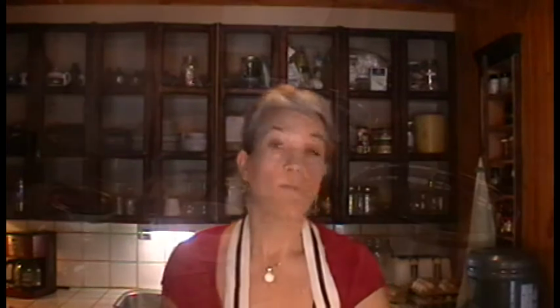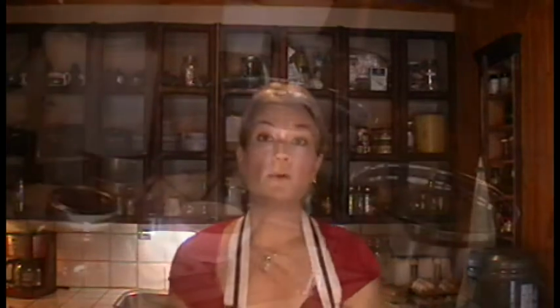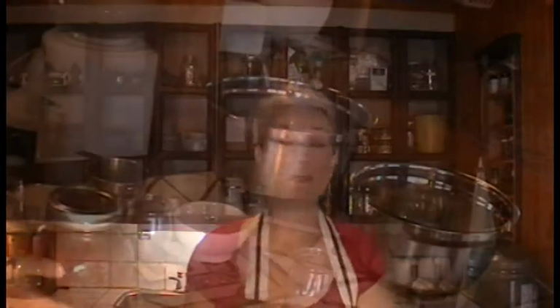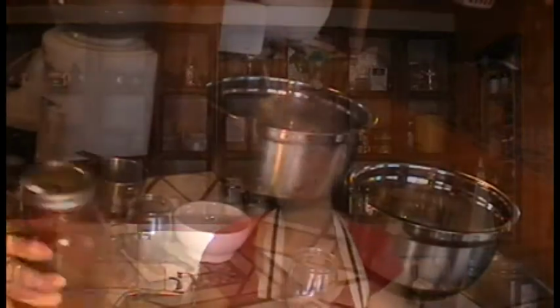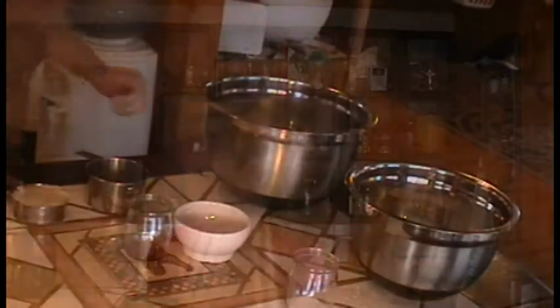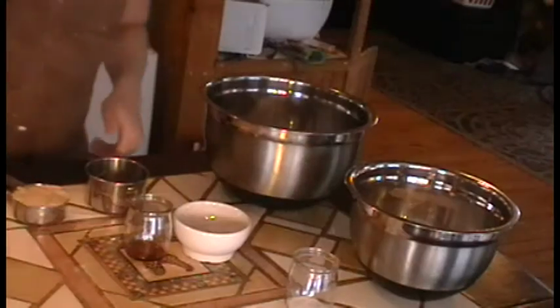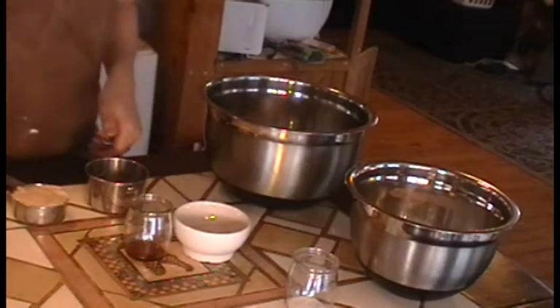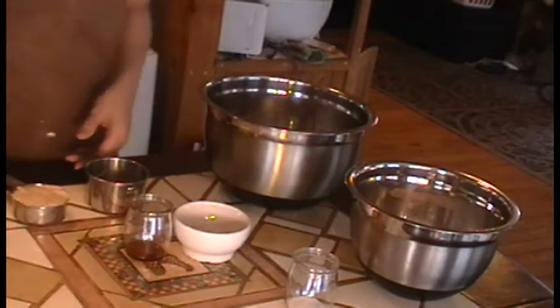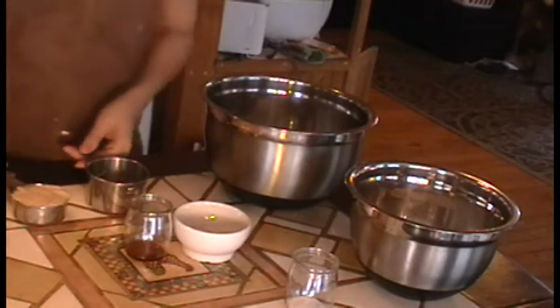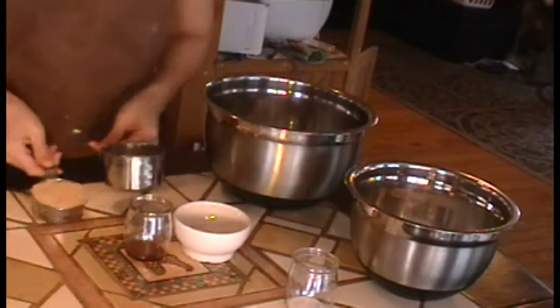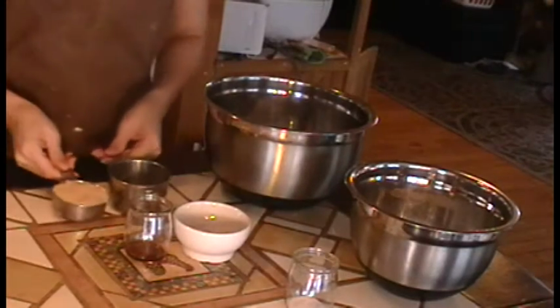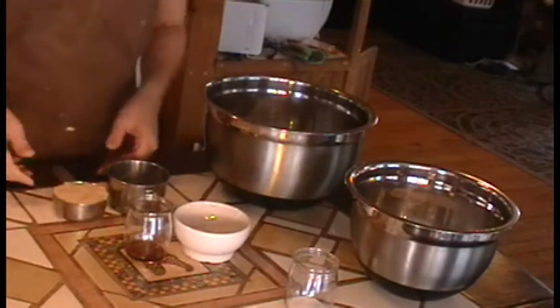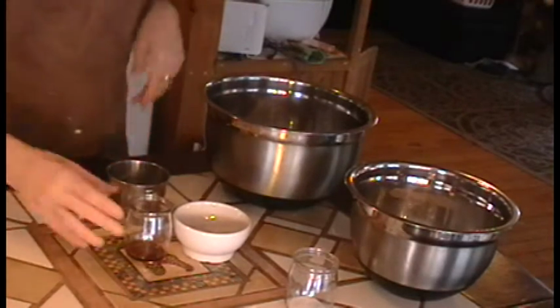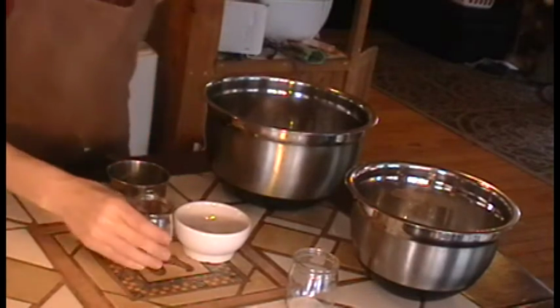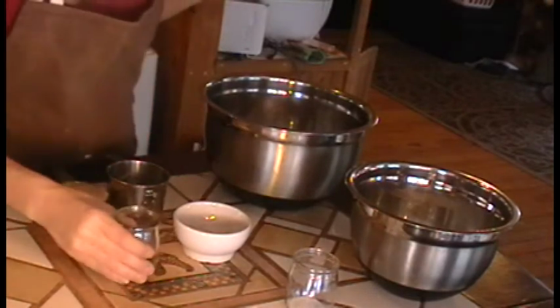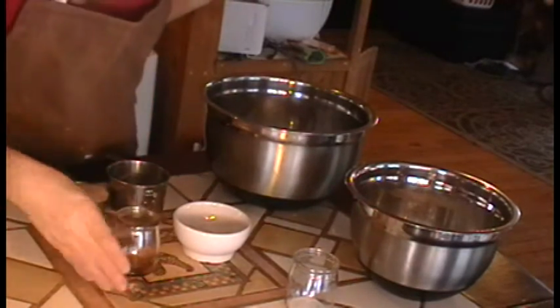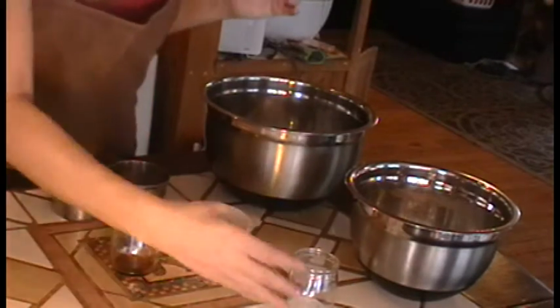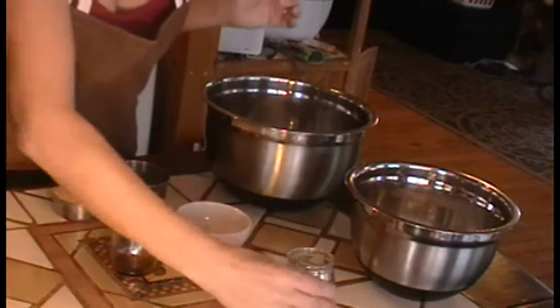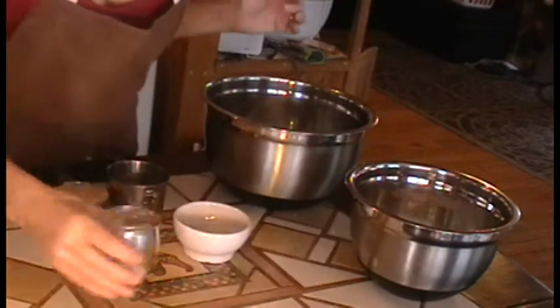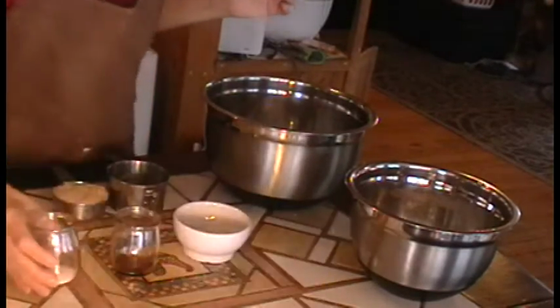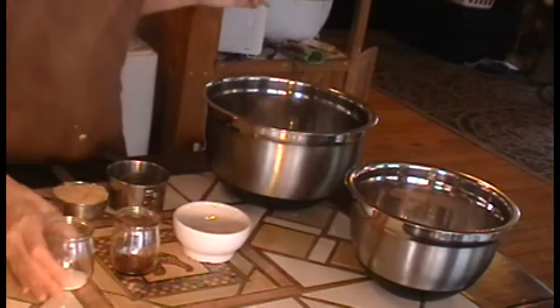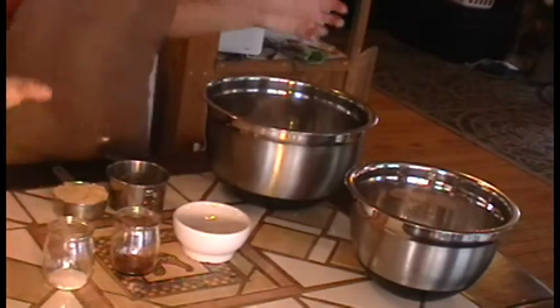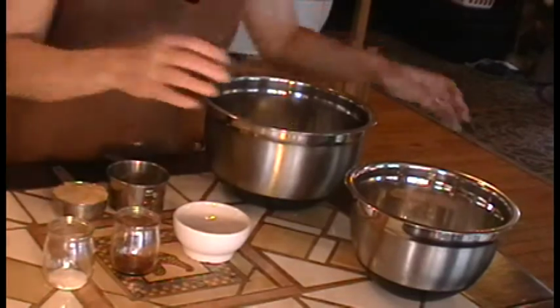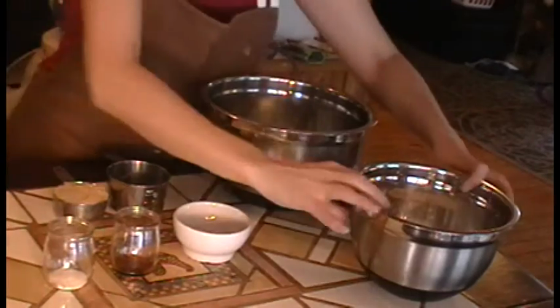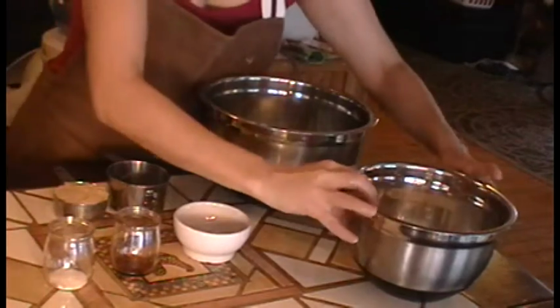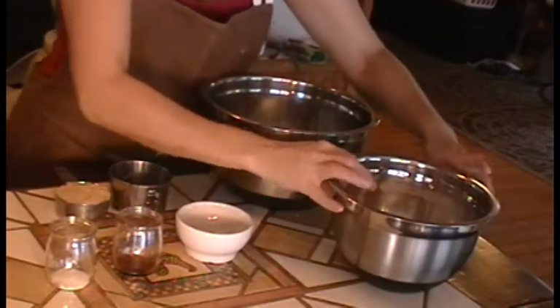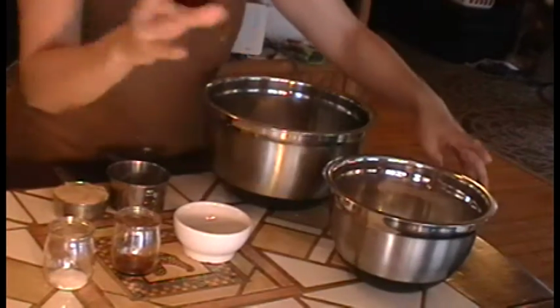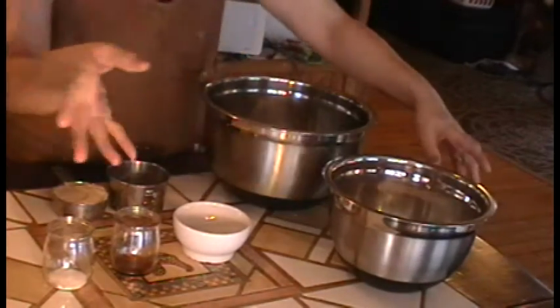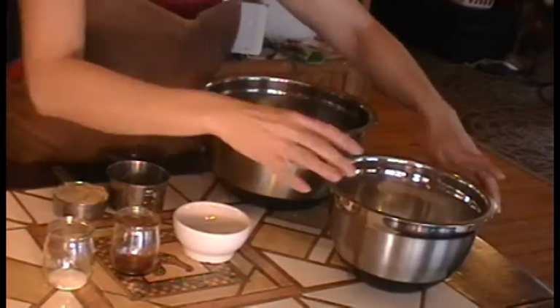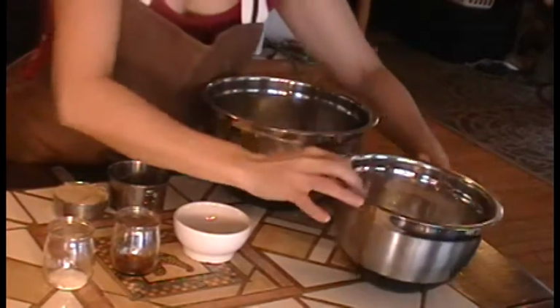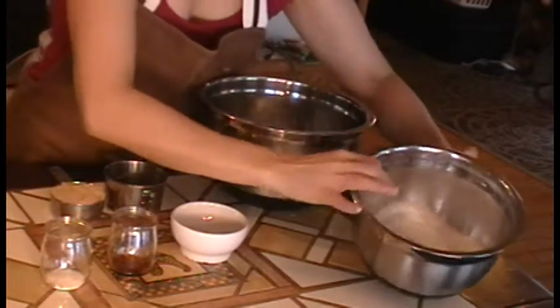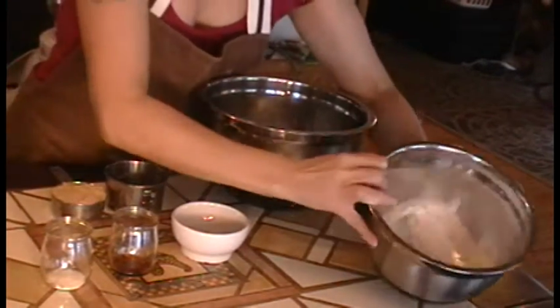What I'm using for my thumbprints is a pretty simple, basic recipe. I'm making a double batch here, by the way.